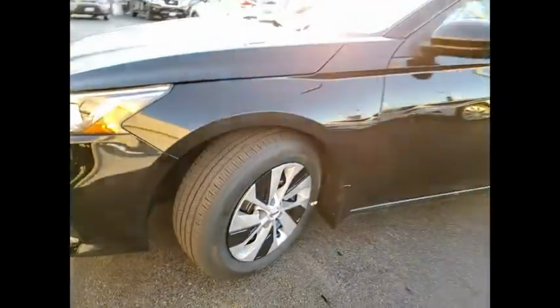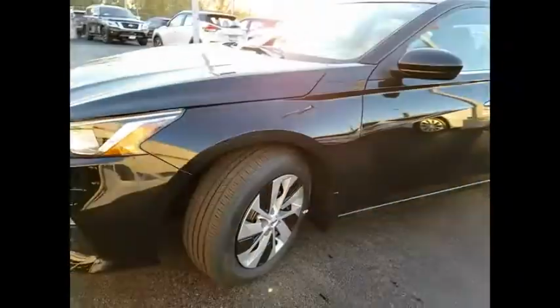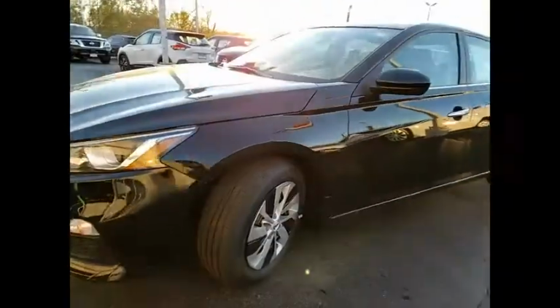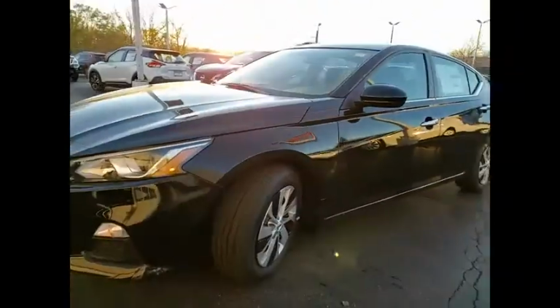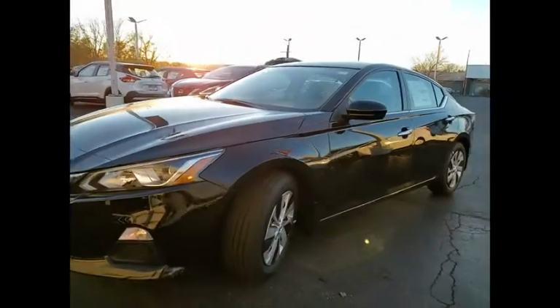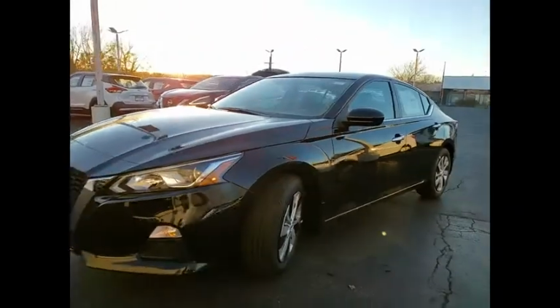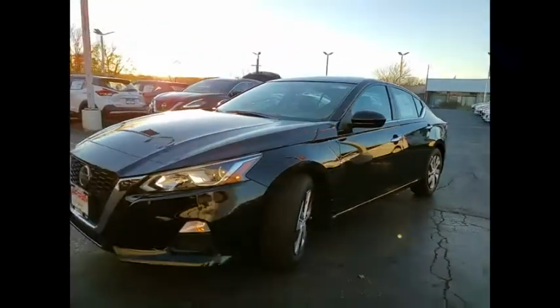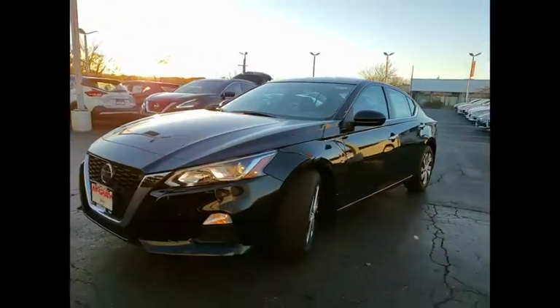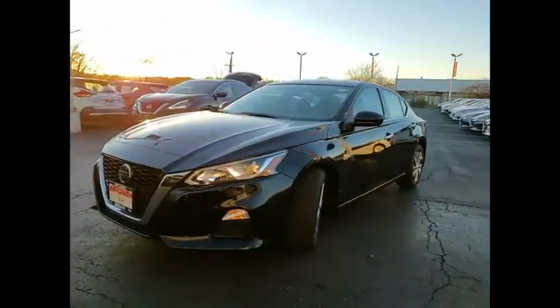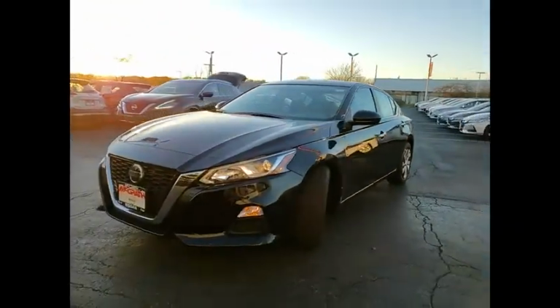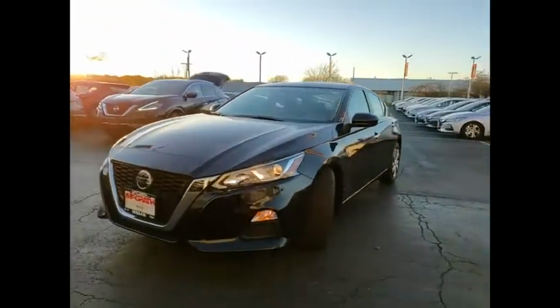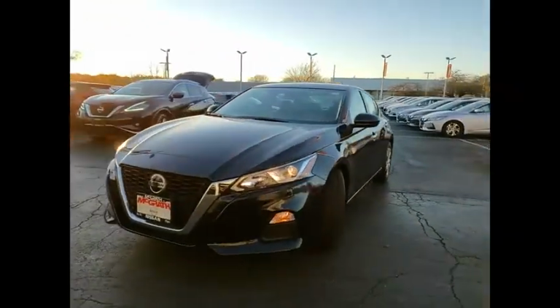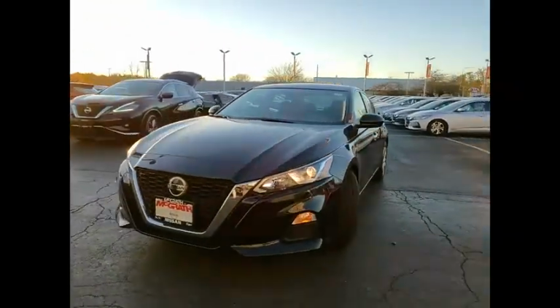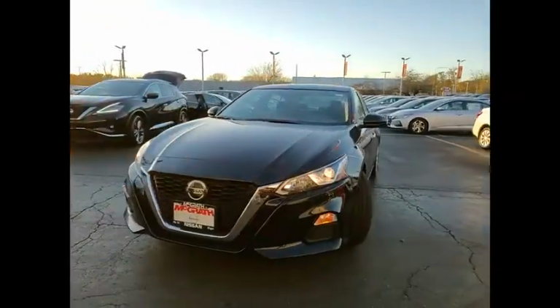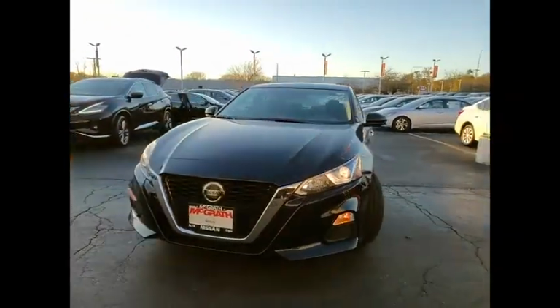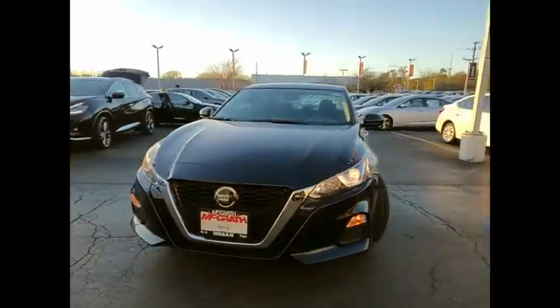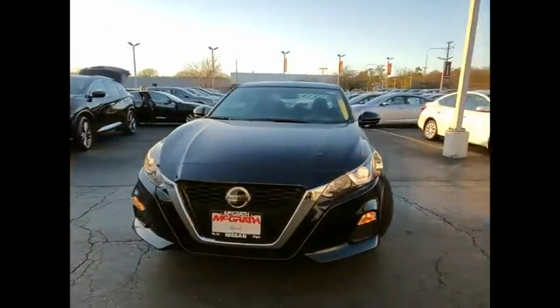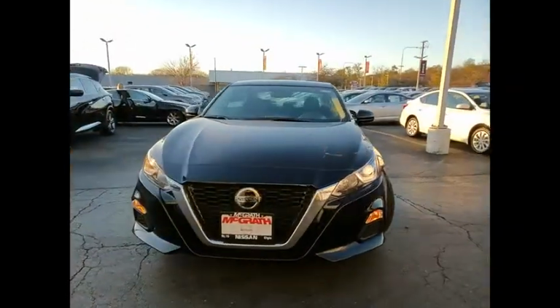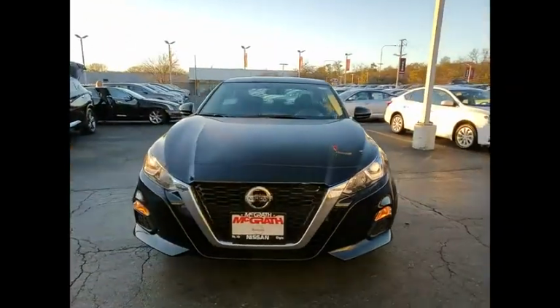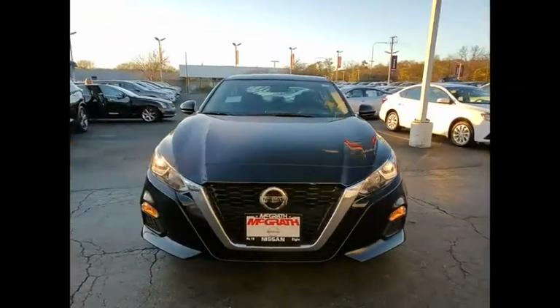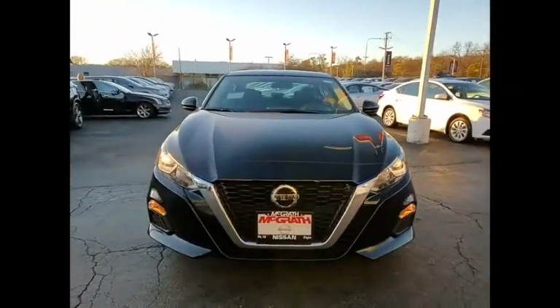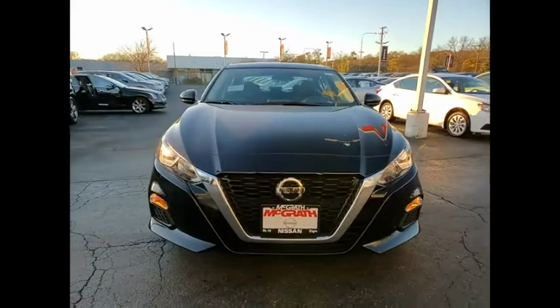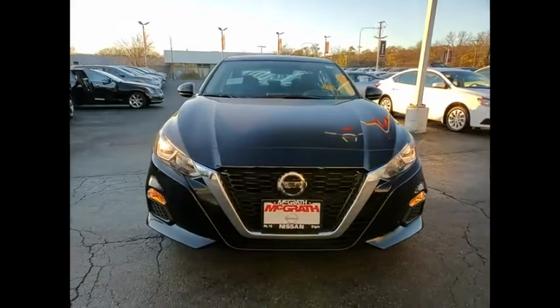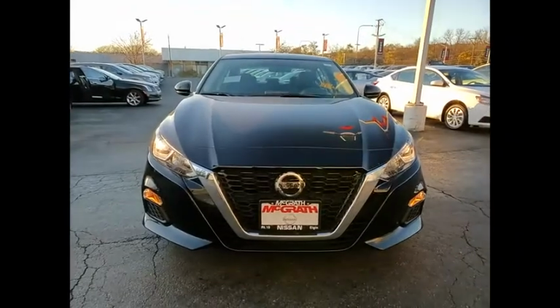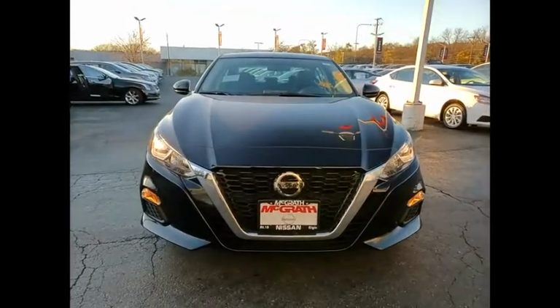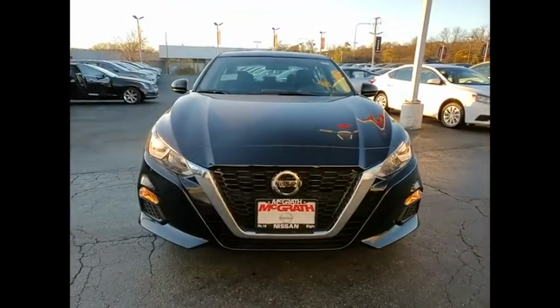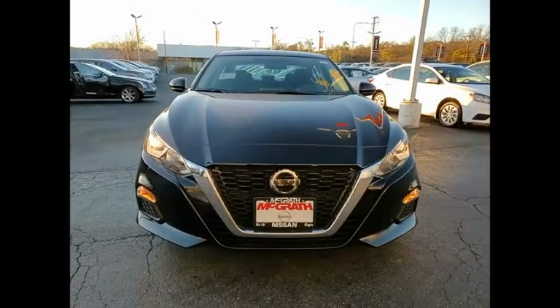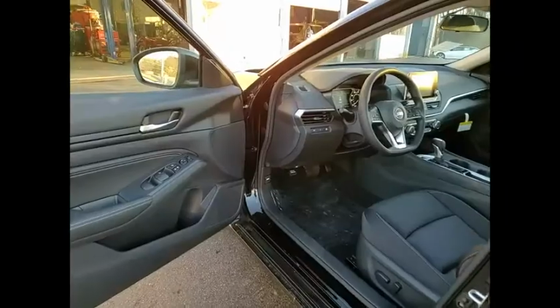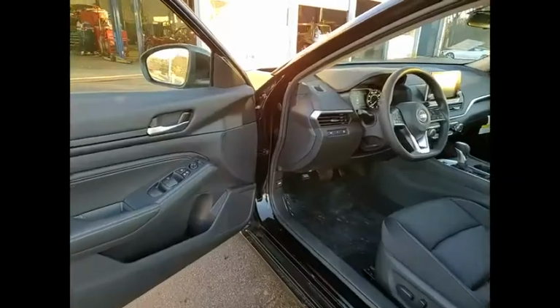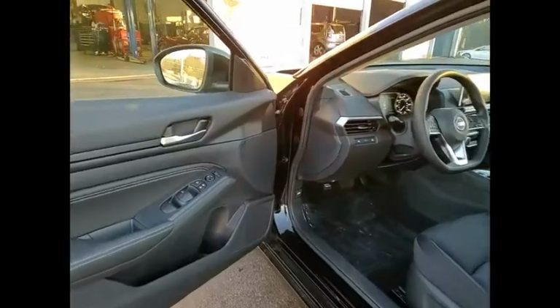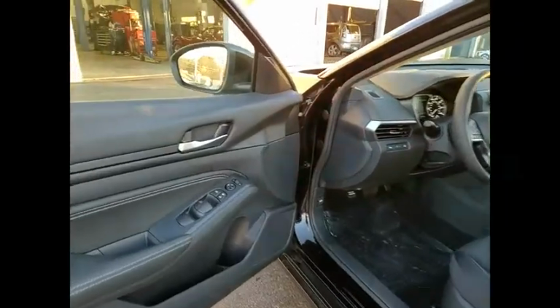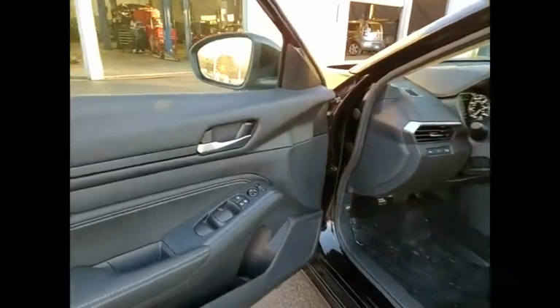Rear window defroster, security system, low tire pressure warning, trip computer. This vehicle offers reliability and good looks at a great price.